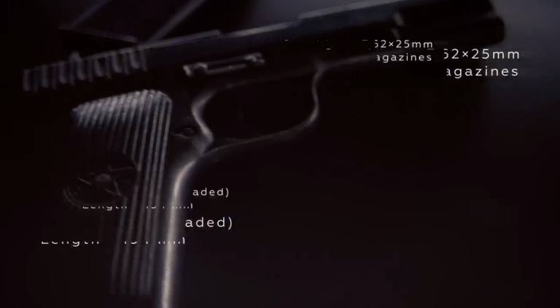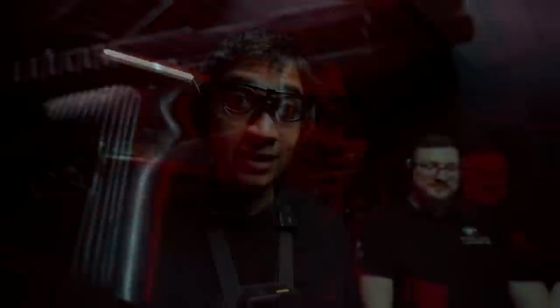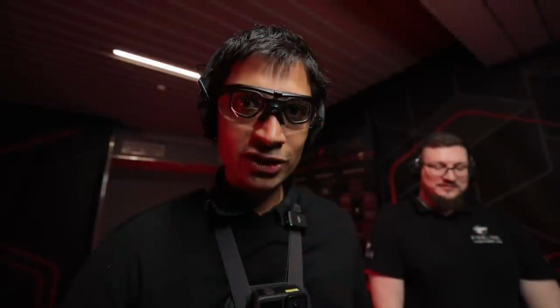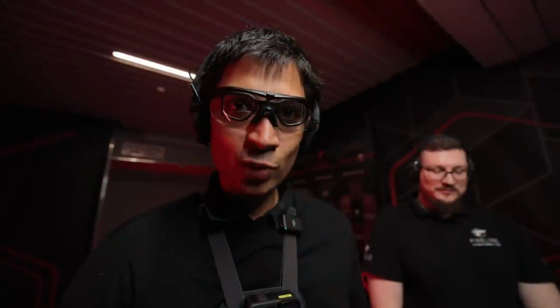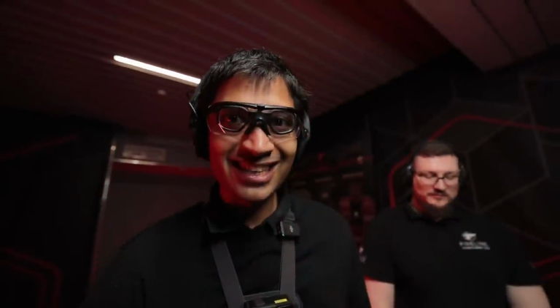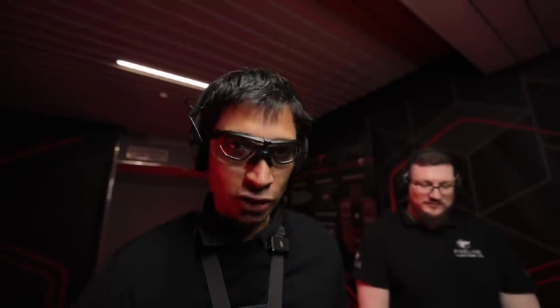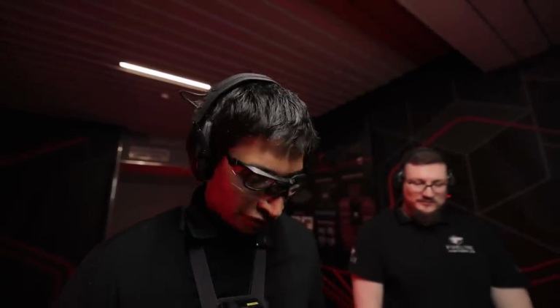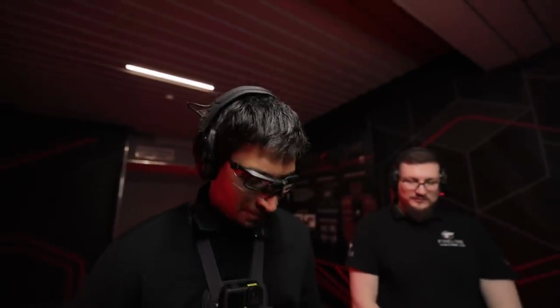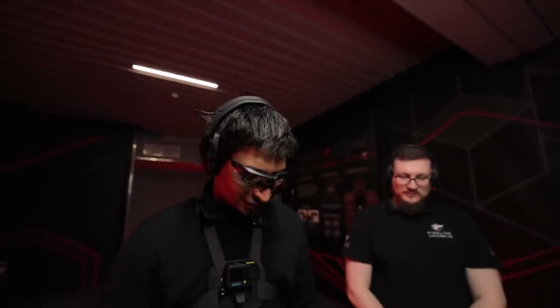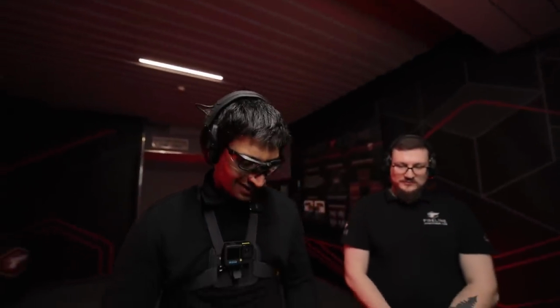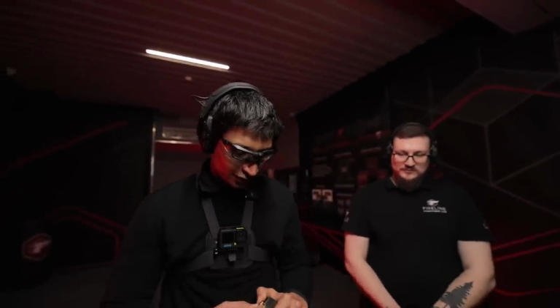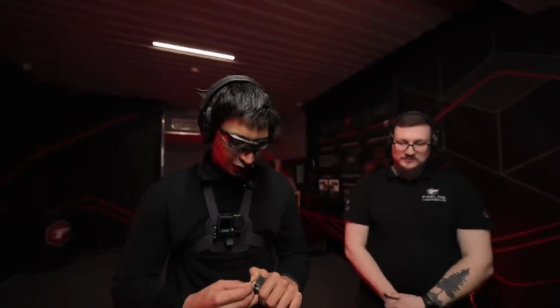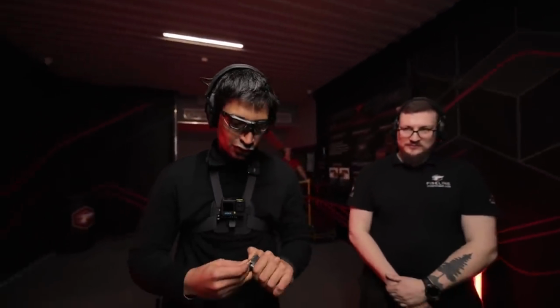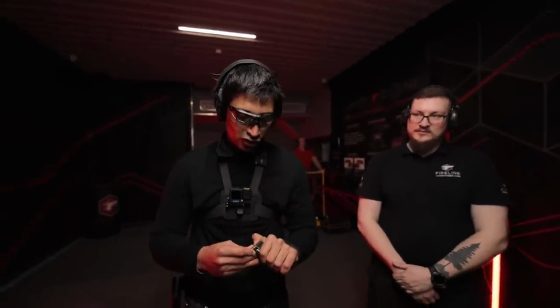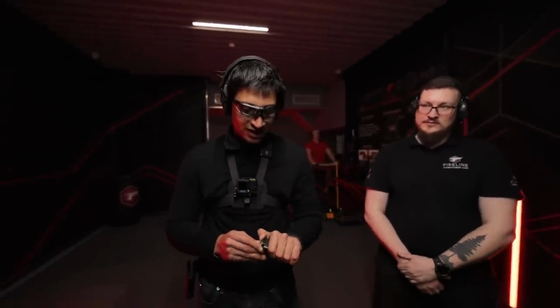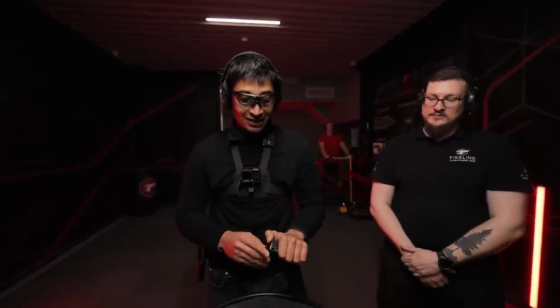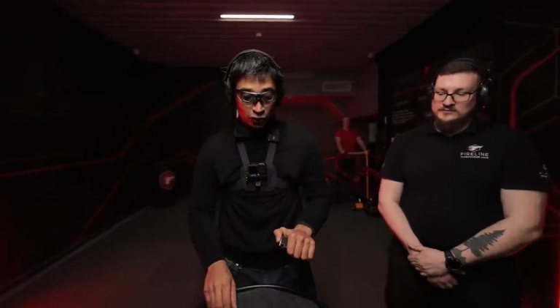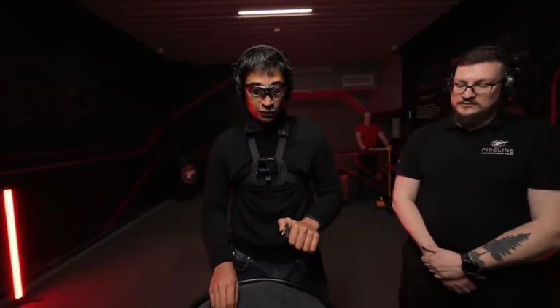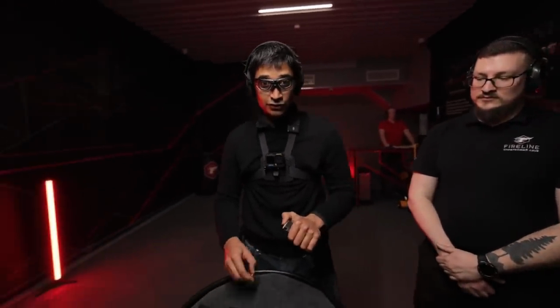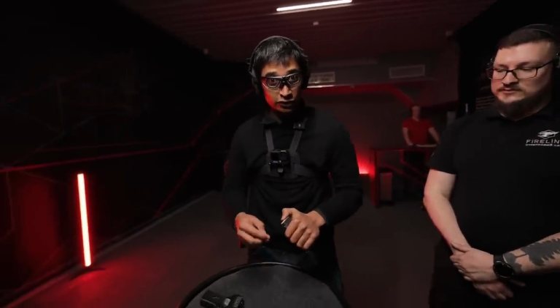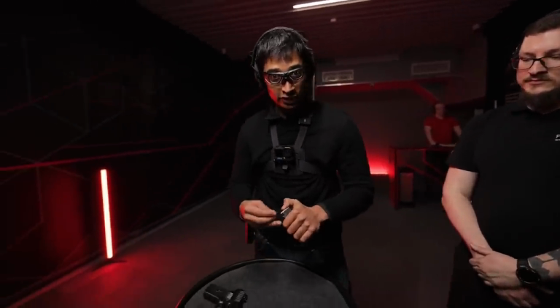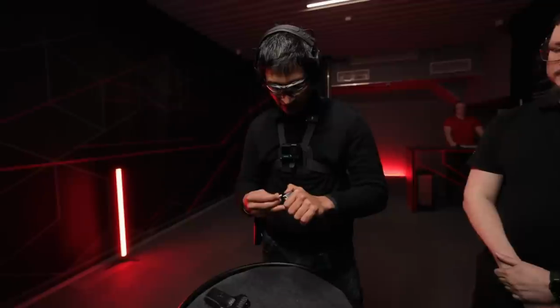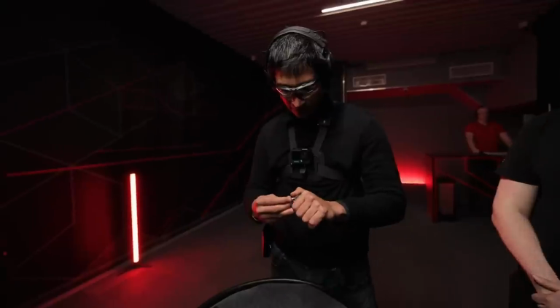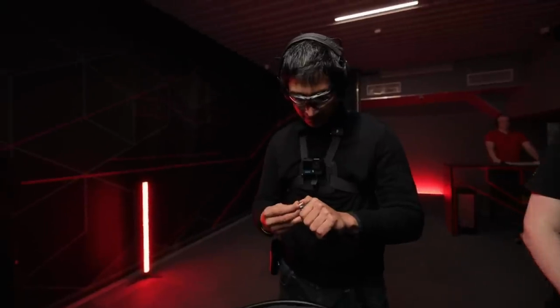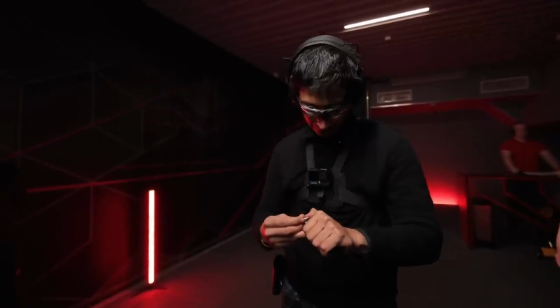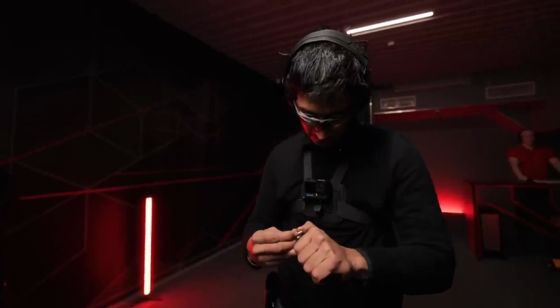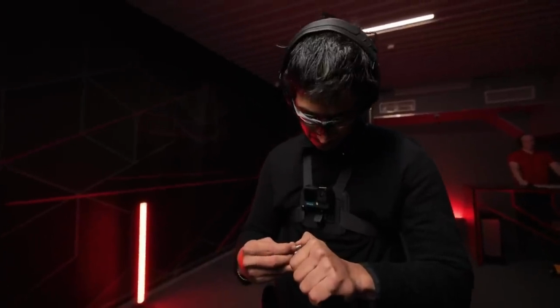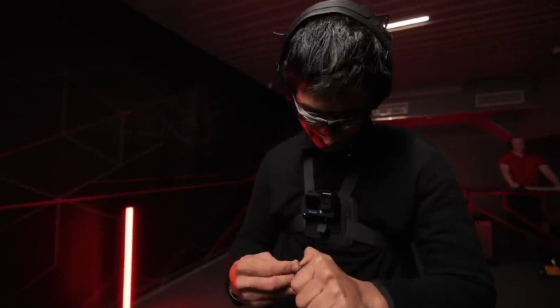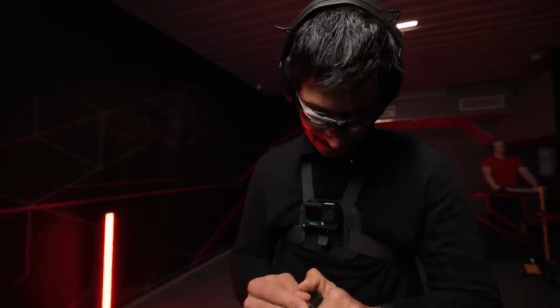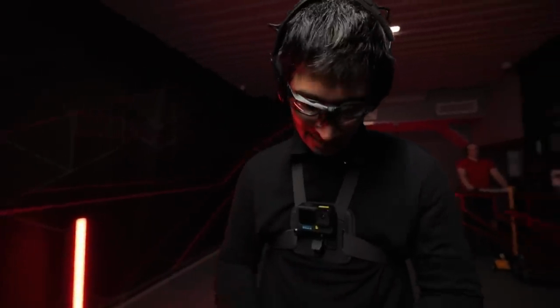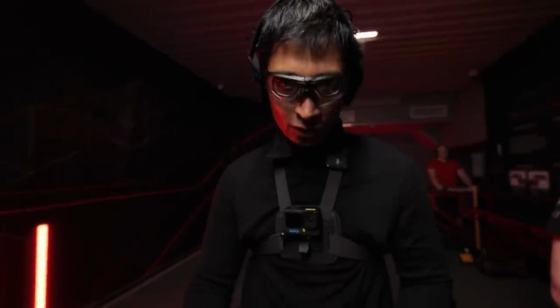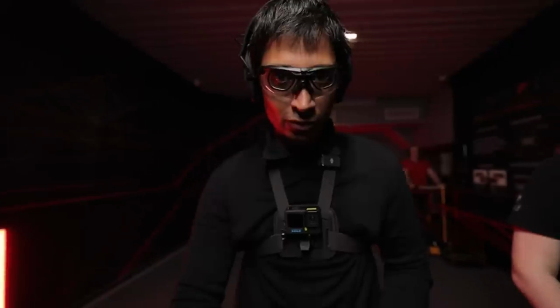We start with the Tokarev pistol, developed in 1930 for the Soviet army — the Soviet Union's first semi-automatic pistol. Let's rock and roll.